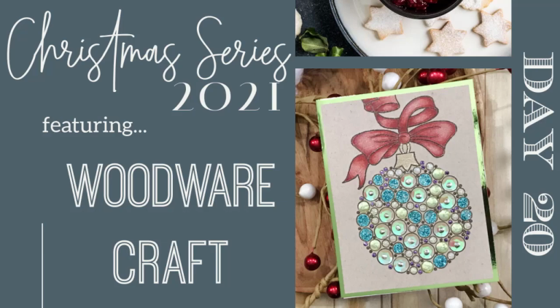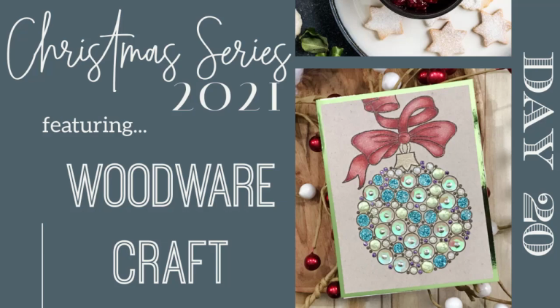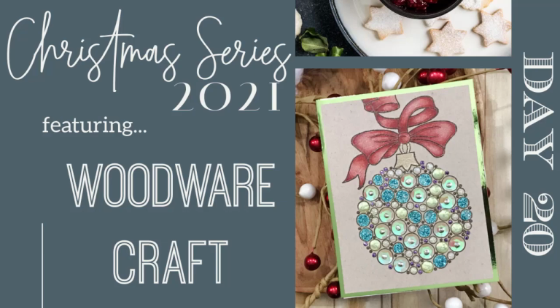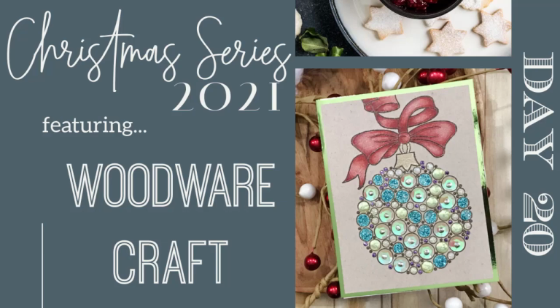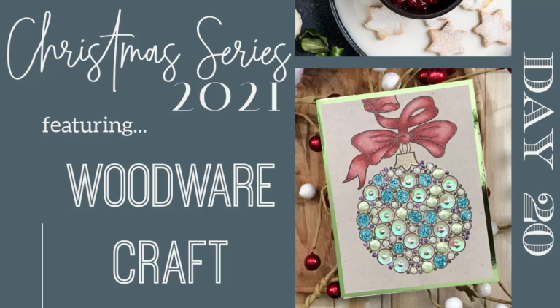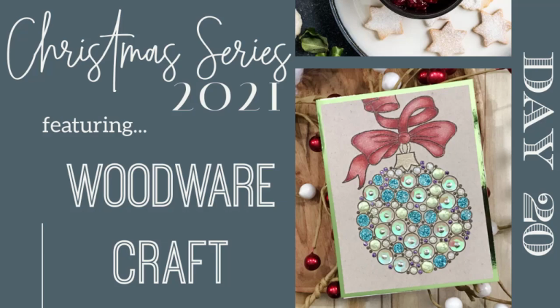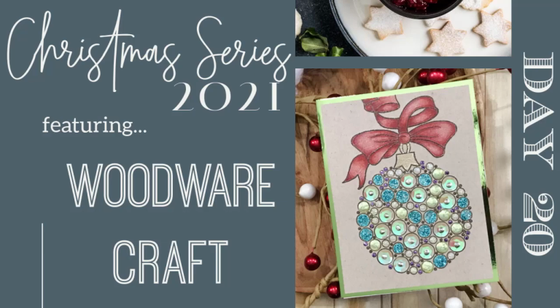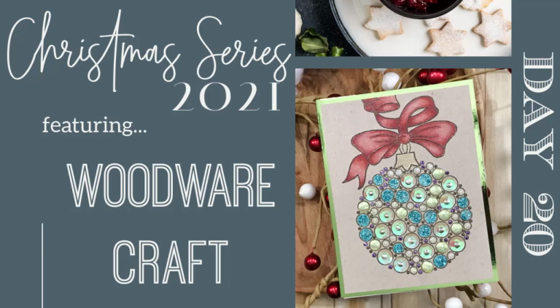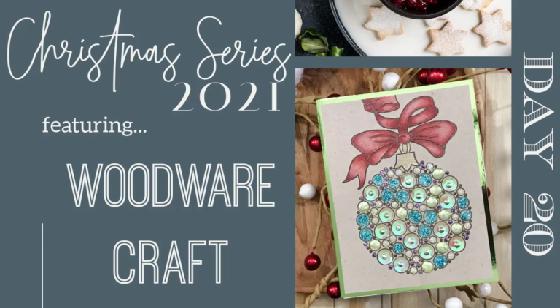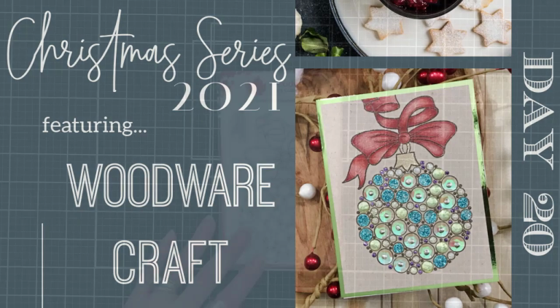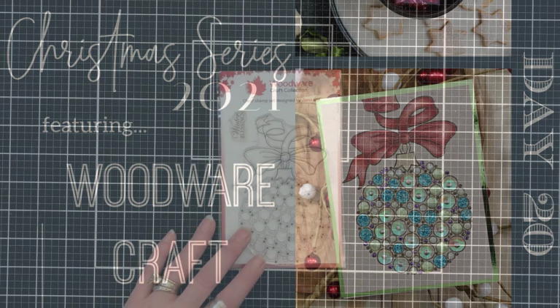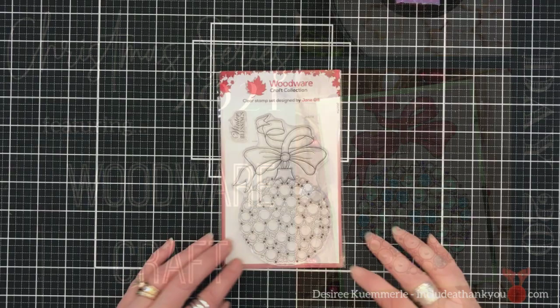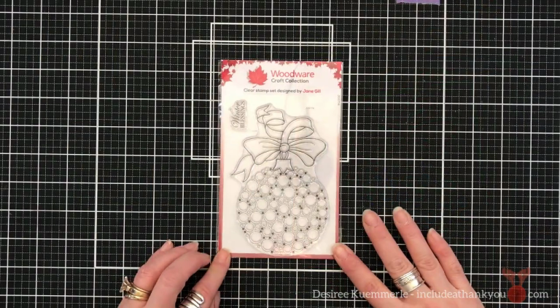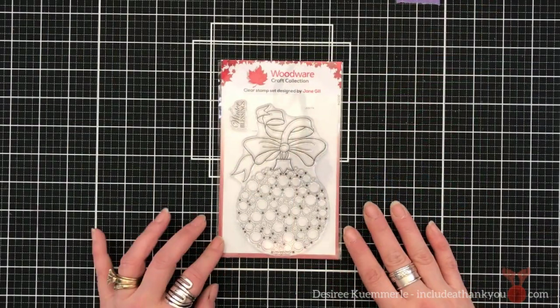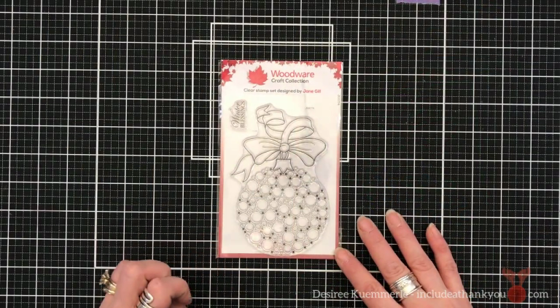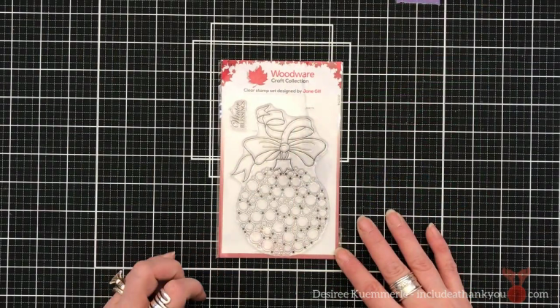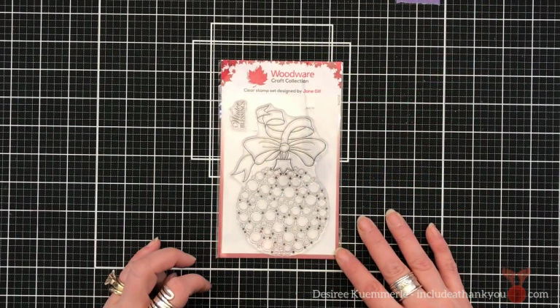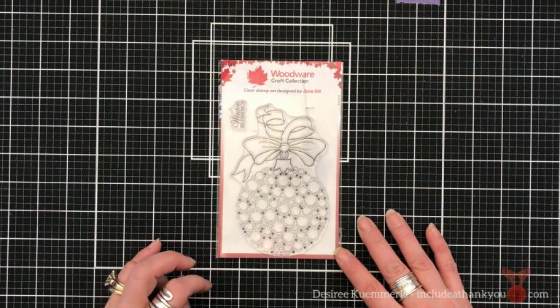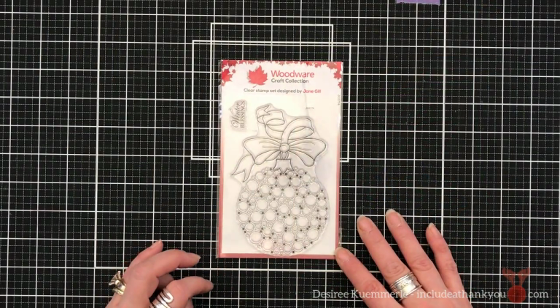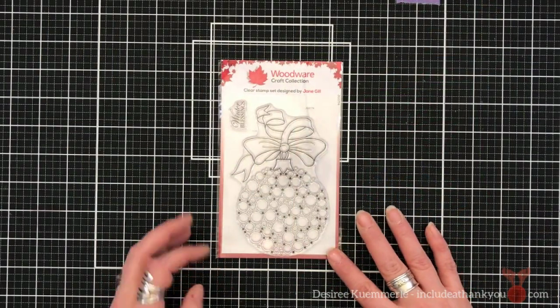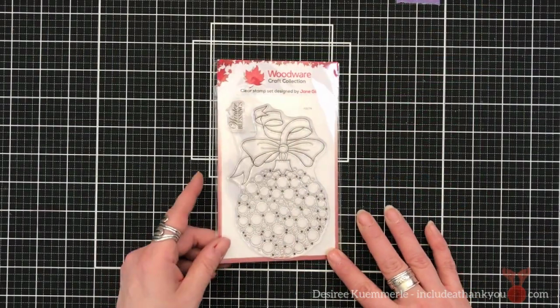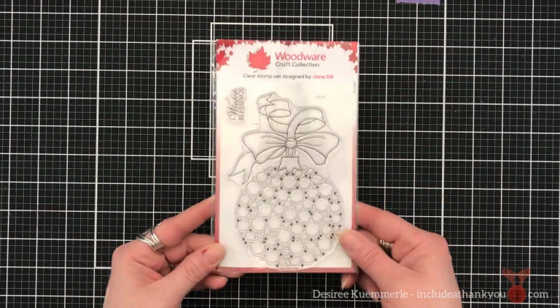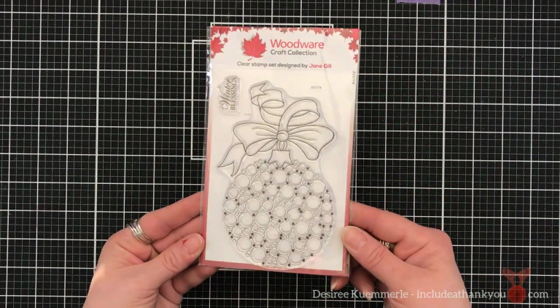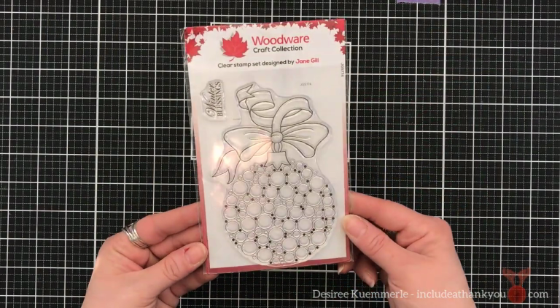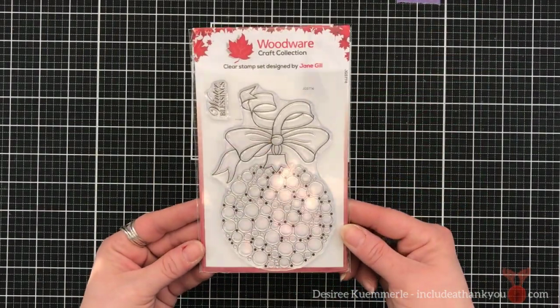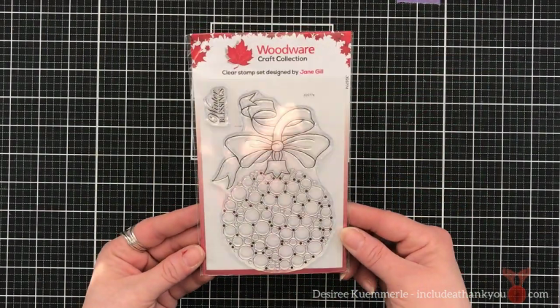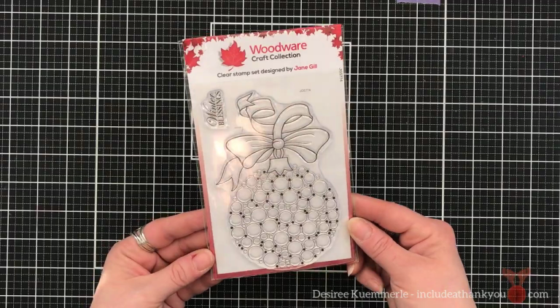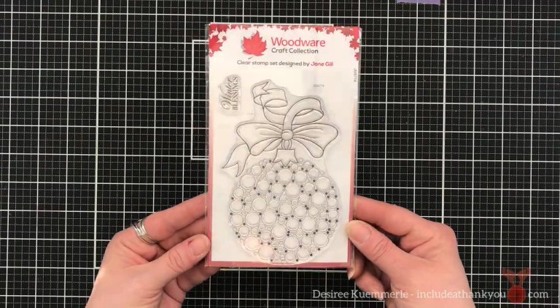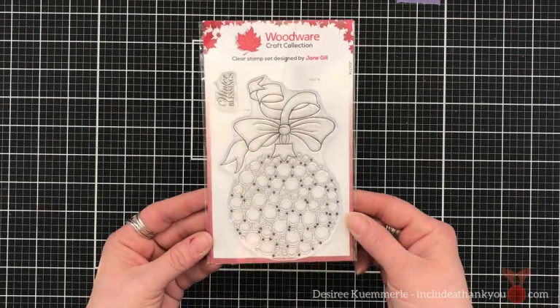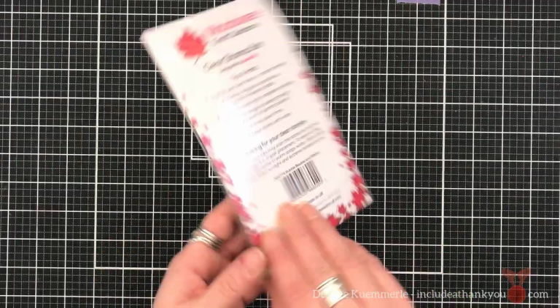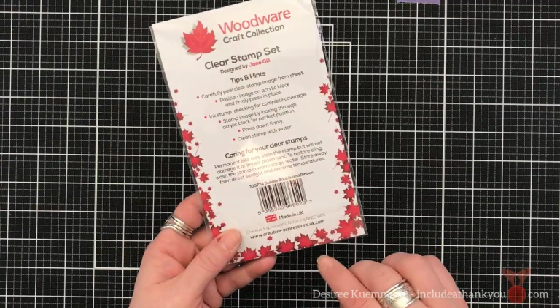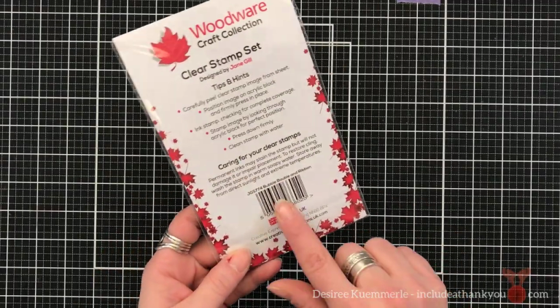Hey everyone, it's Desiree. Day 20, just five more days left. It's a stressful series to put through, but I do so enjoy it, and I hope you're all enjoying it as much as I am.